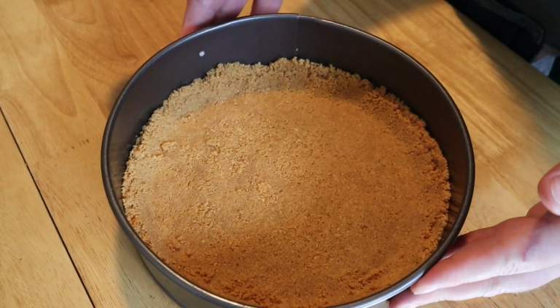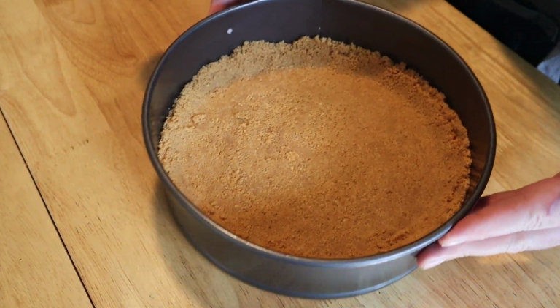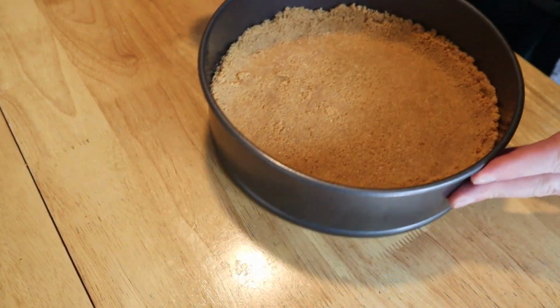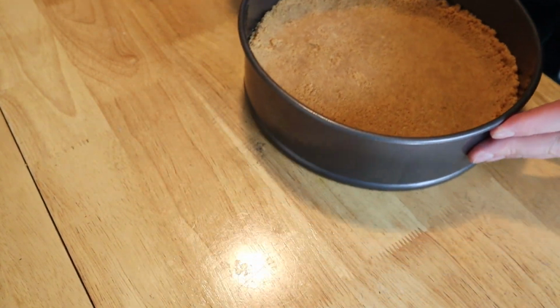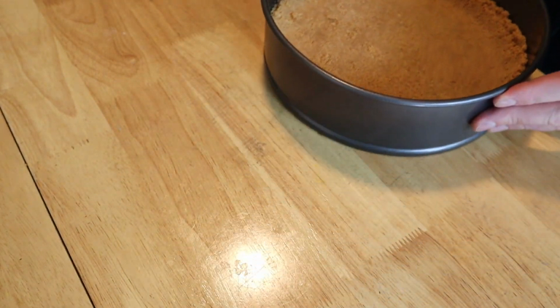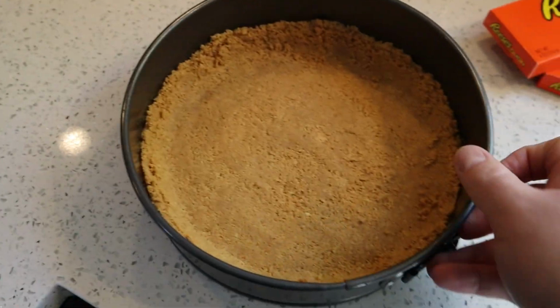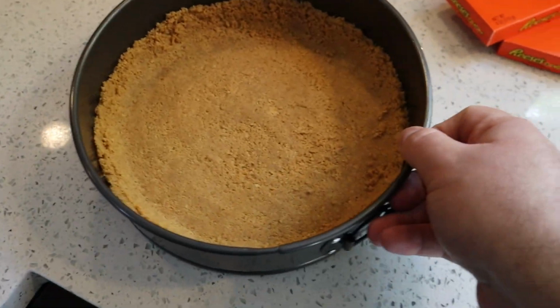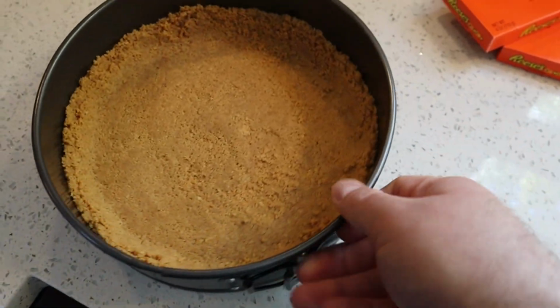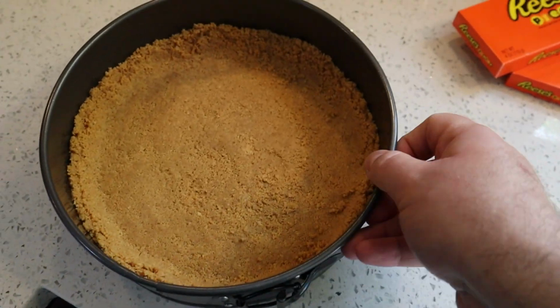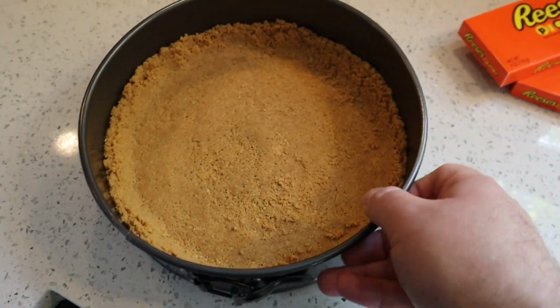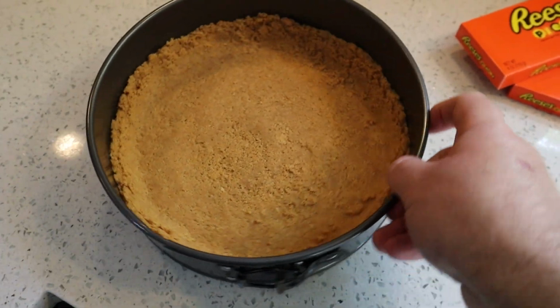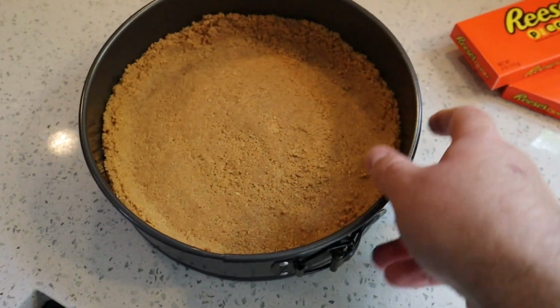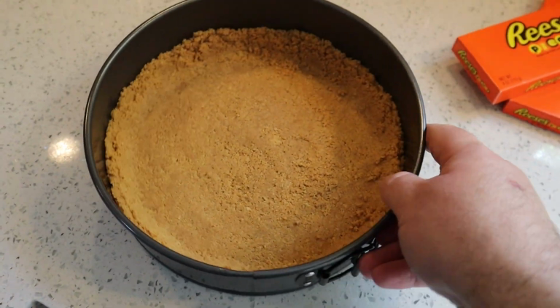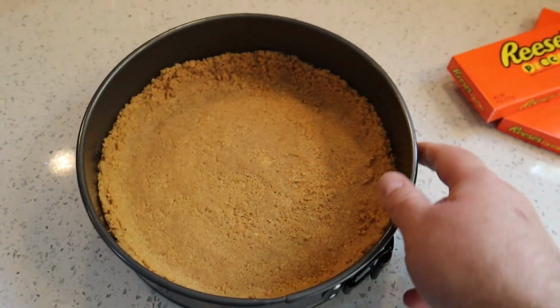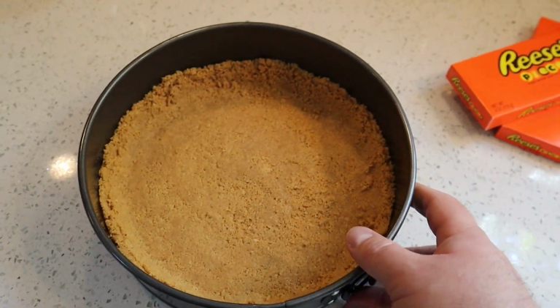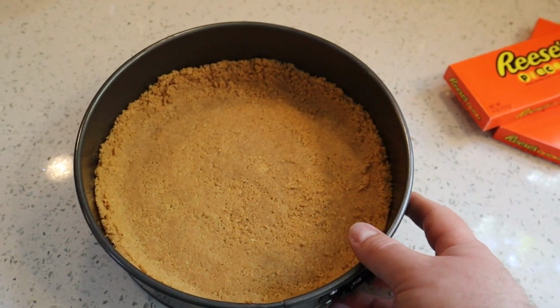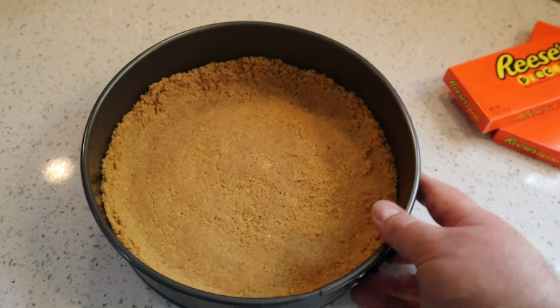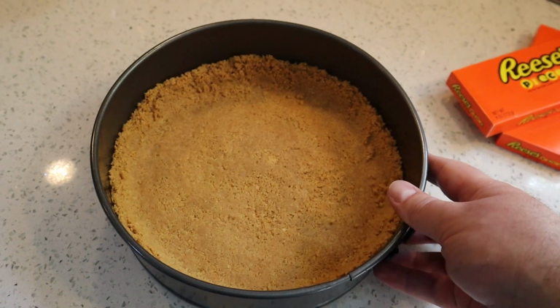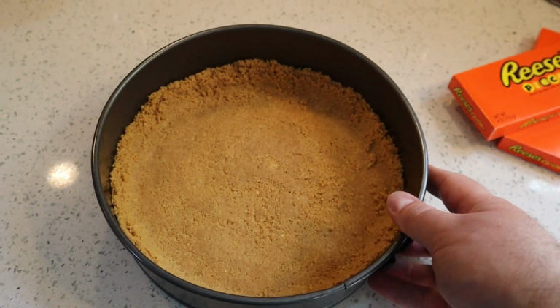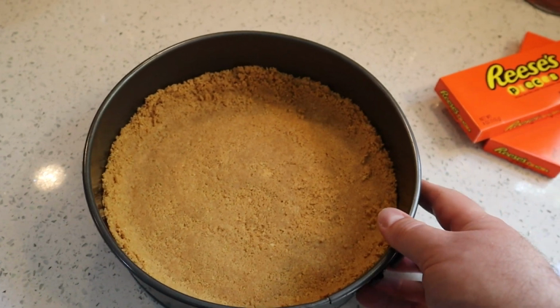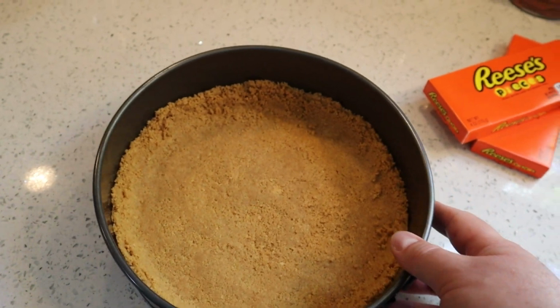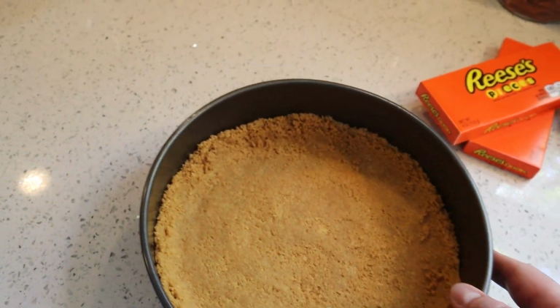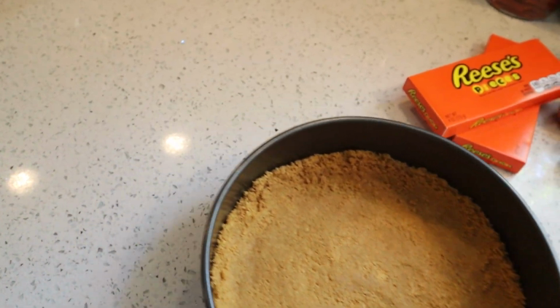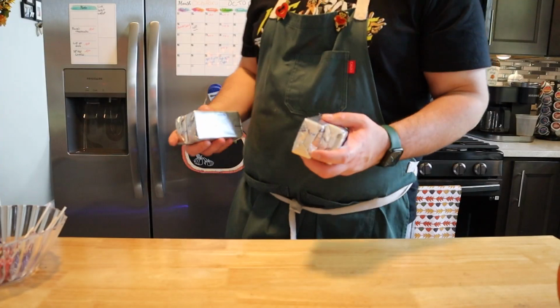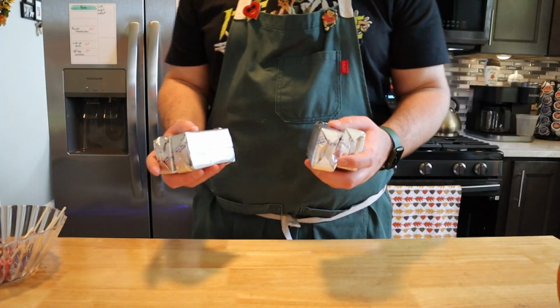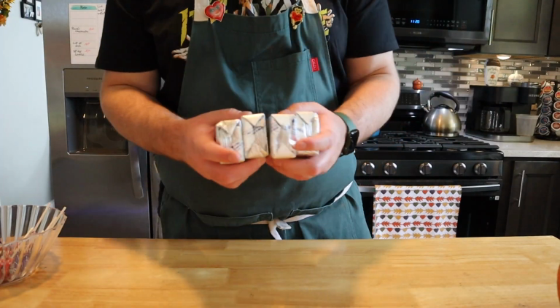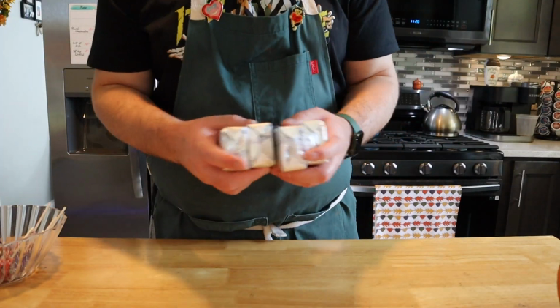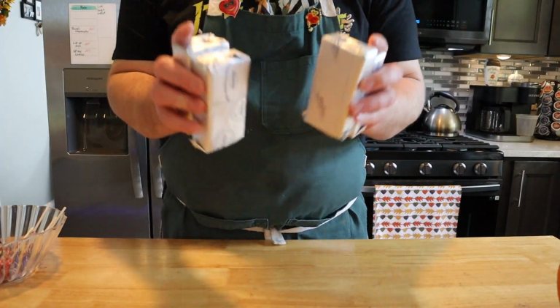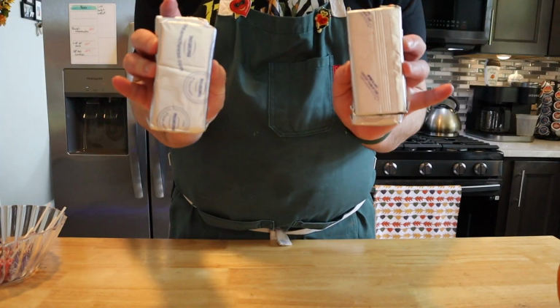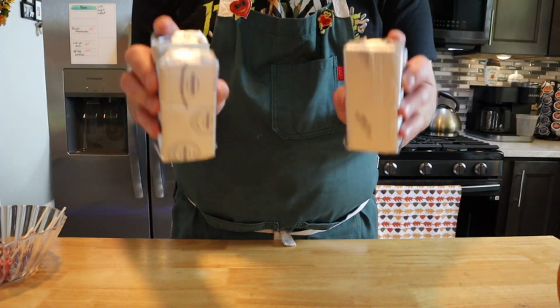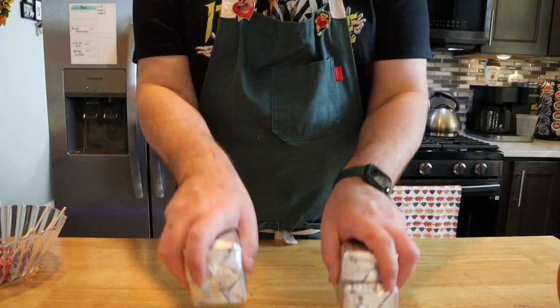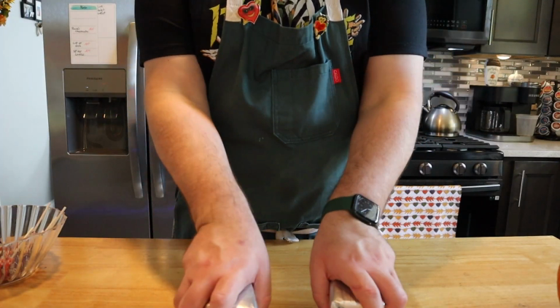Then we are going to bake our crust in a preheated 350-degree oven for about eight to ten minutes until it is firm. Then put it on the side to cool. Let's go over the ingredients for our cheesecake.